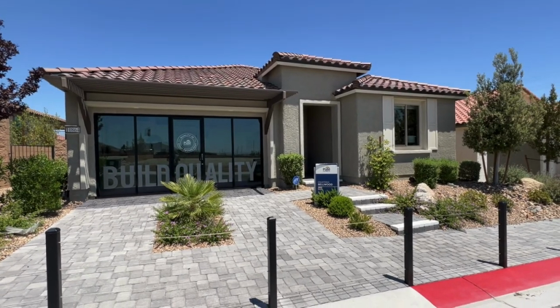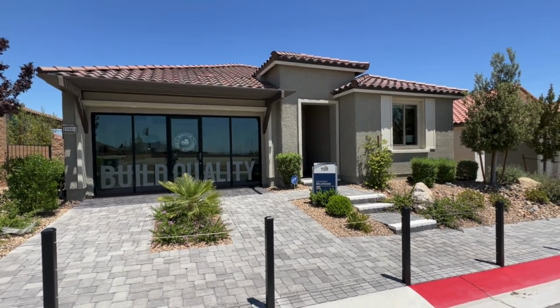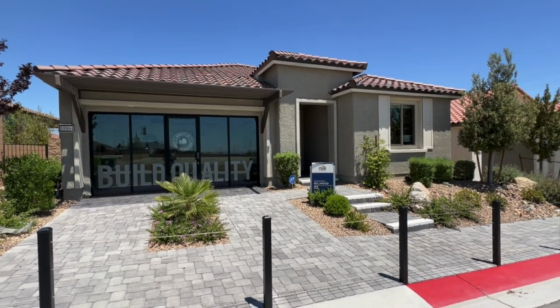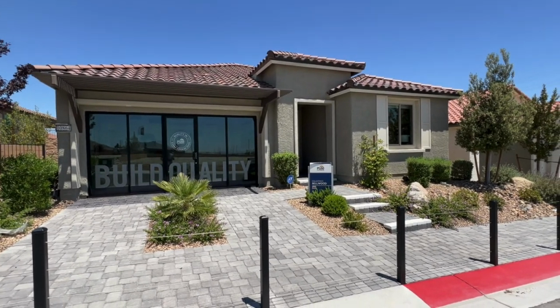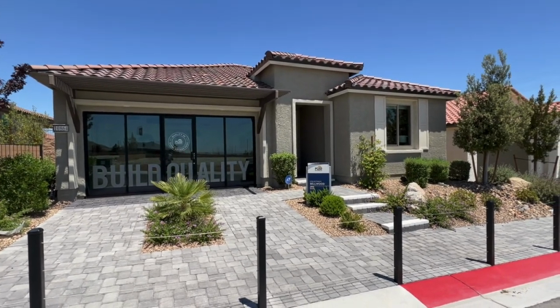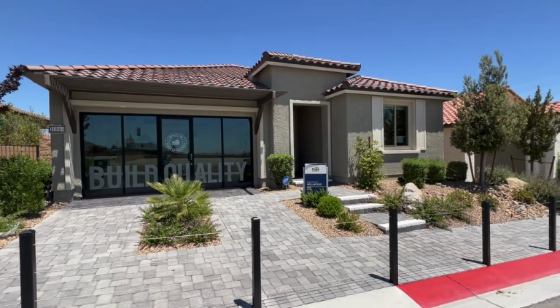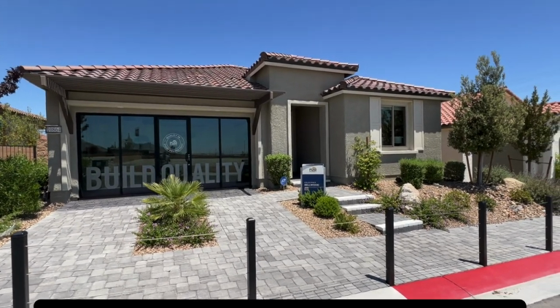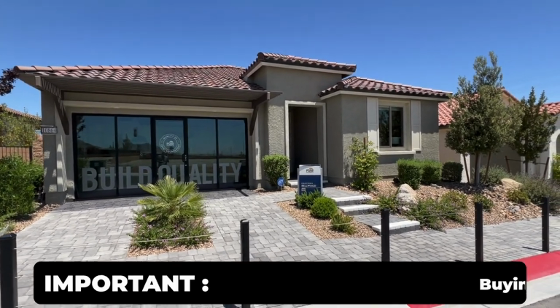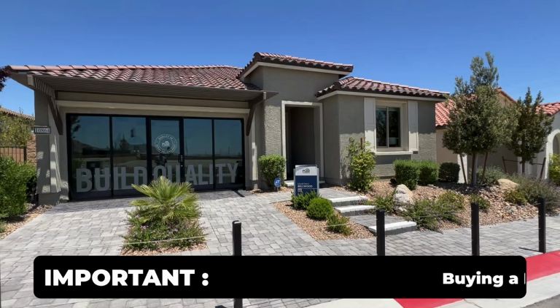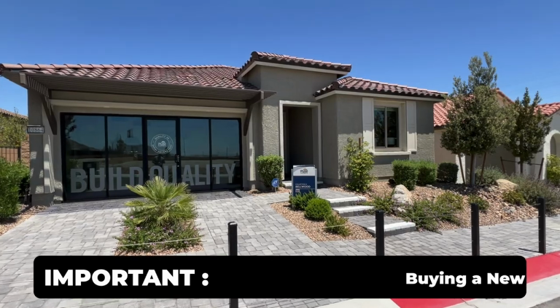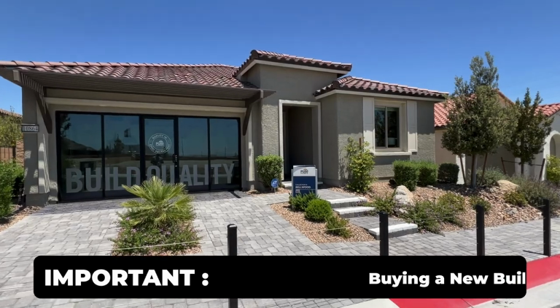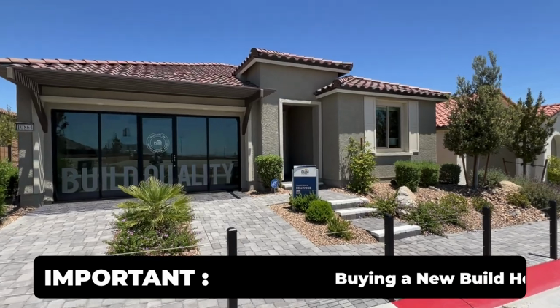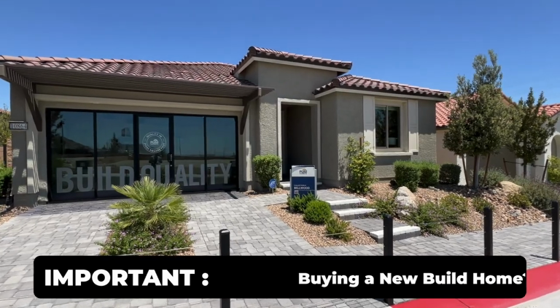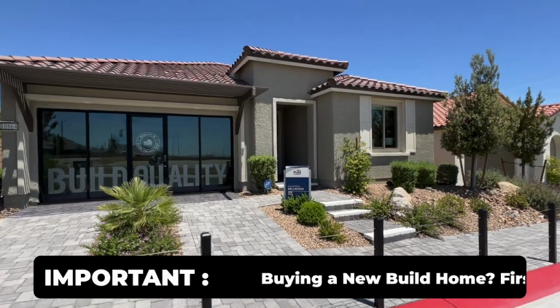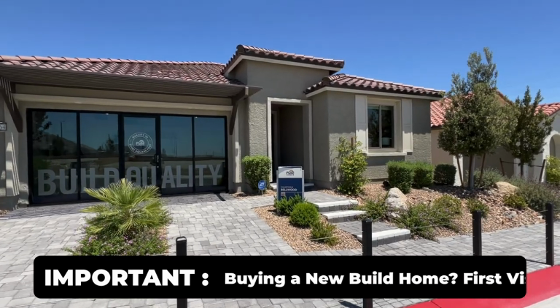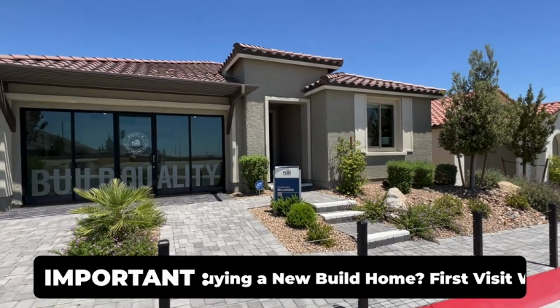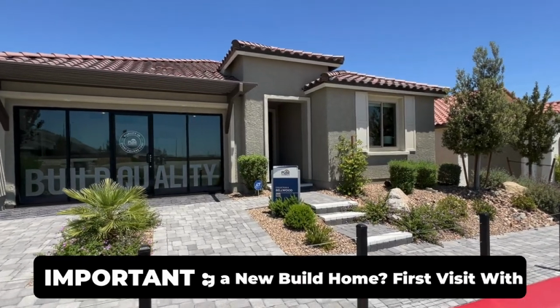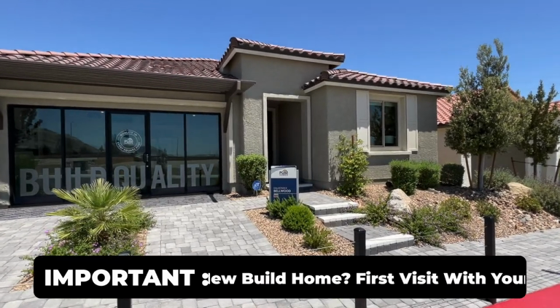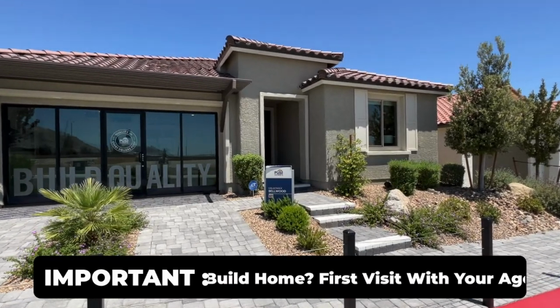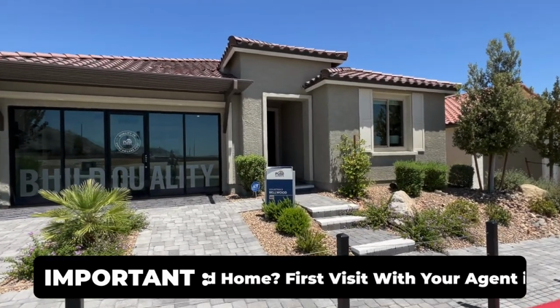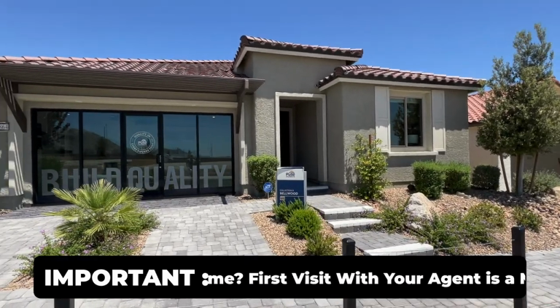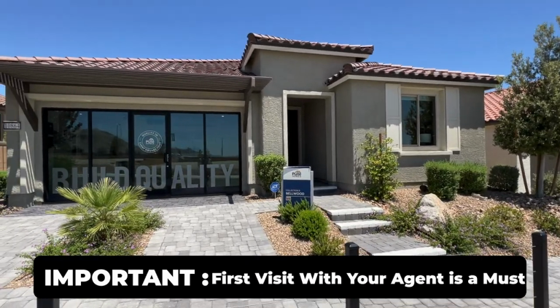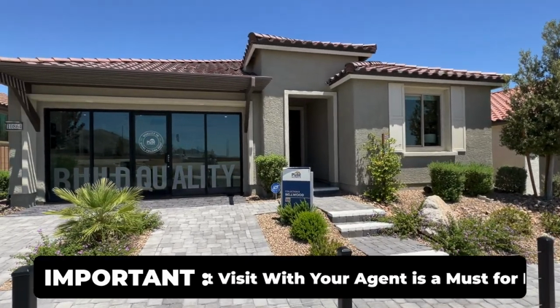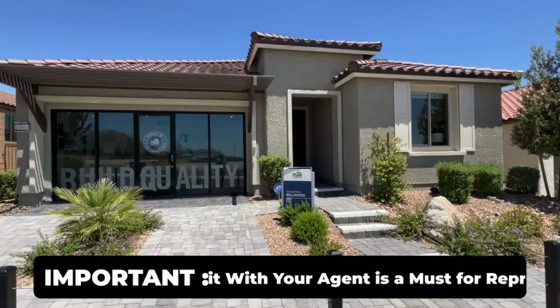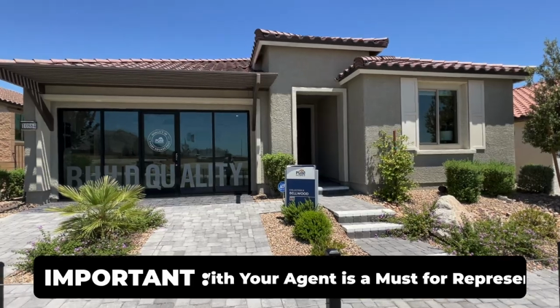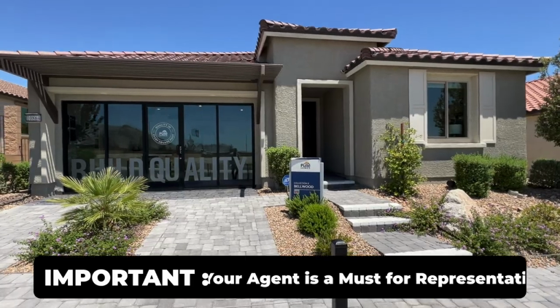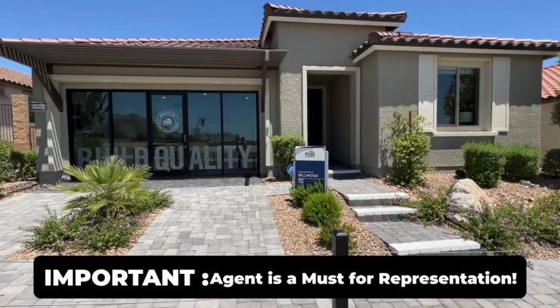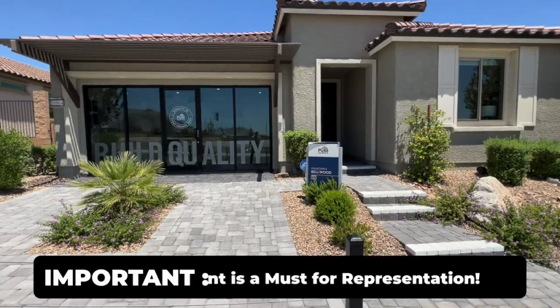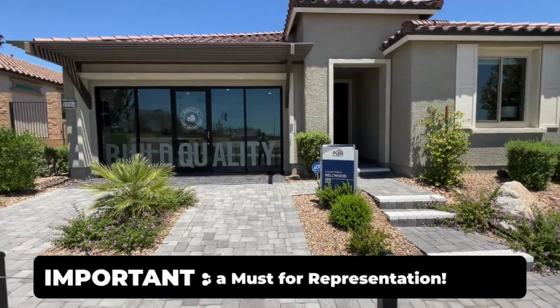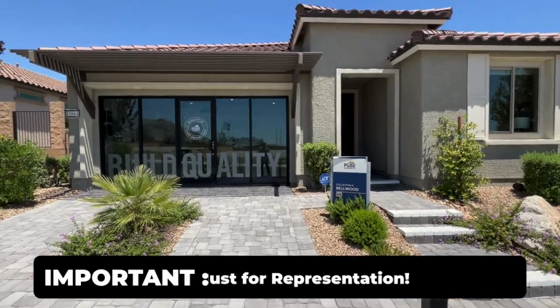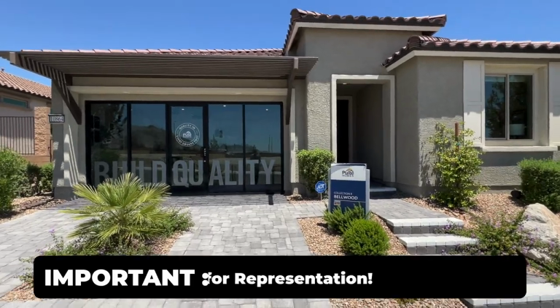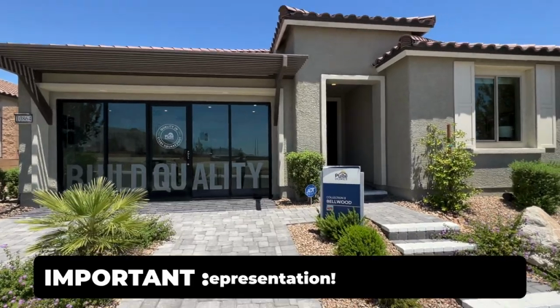It is a gated community. All right, let's jump this fence and get started.